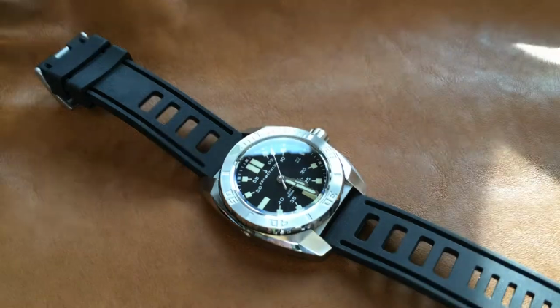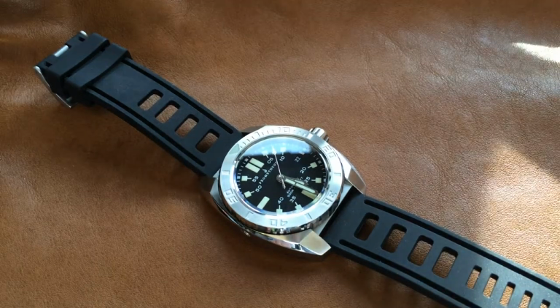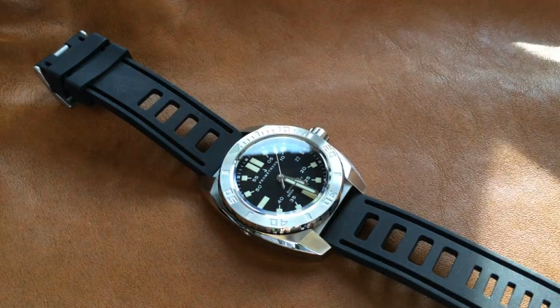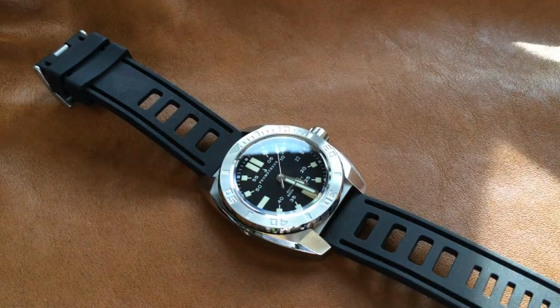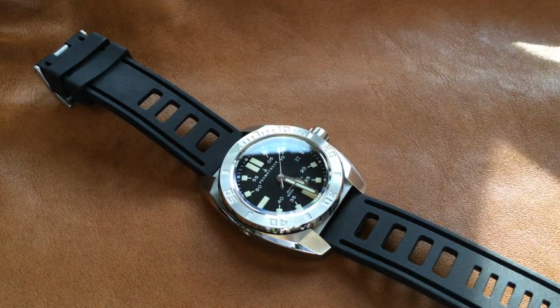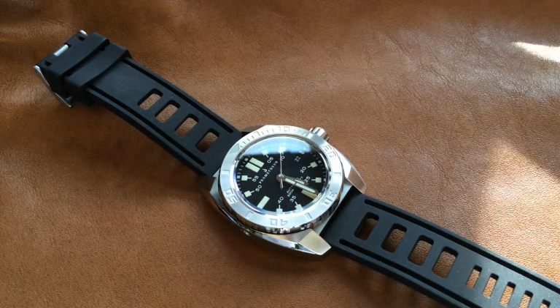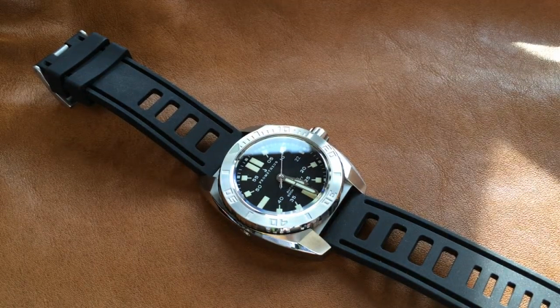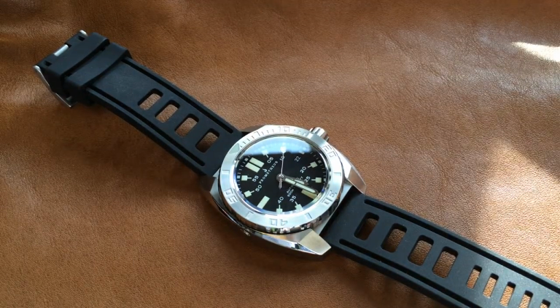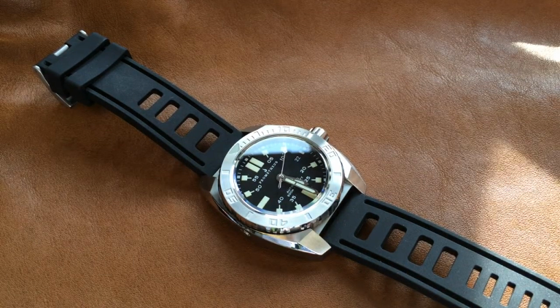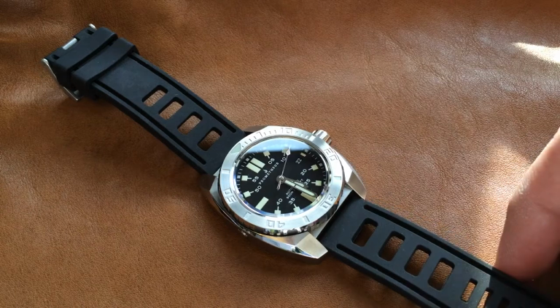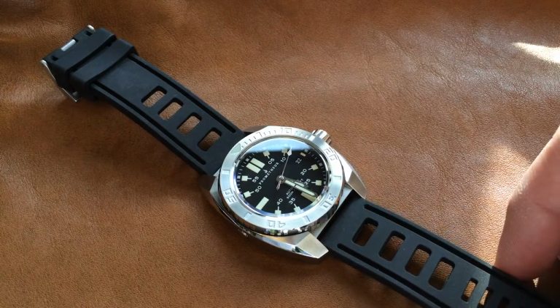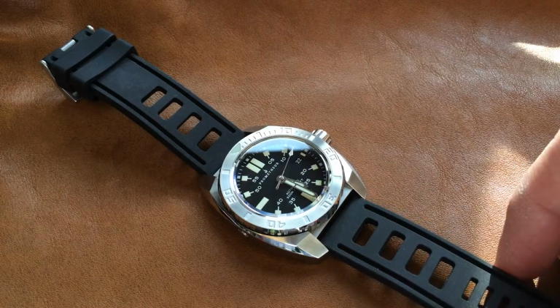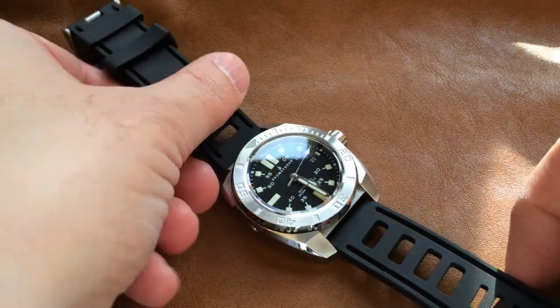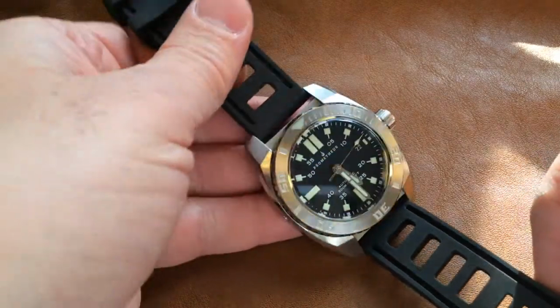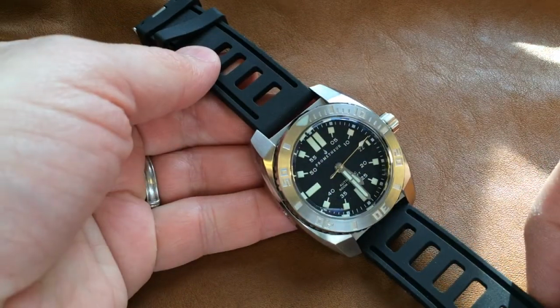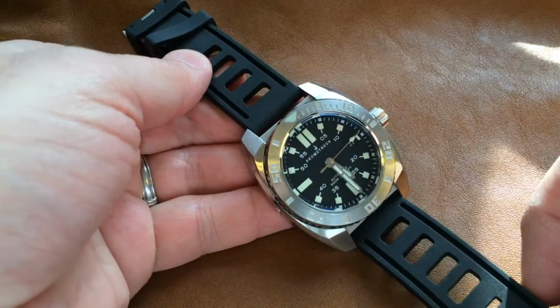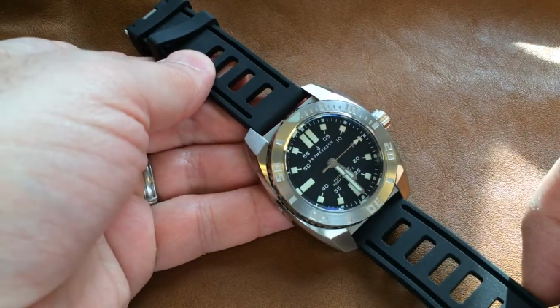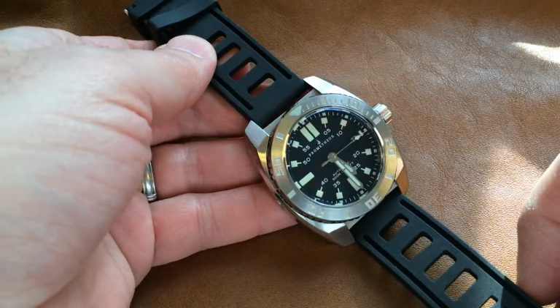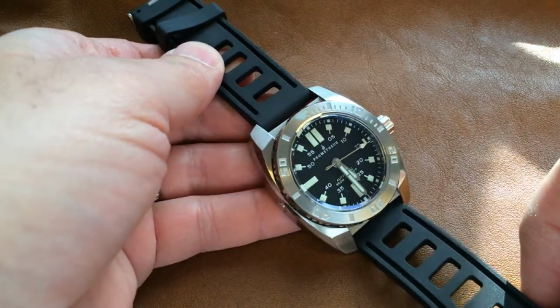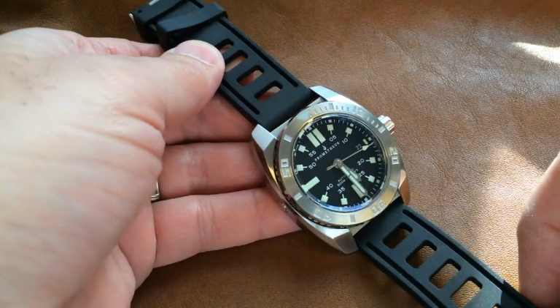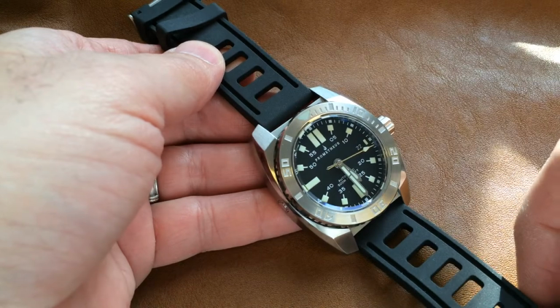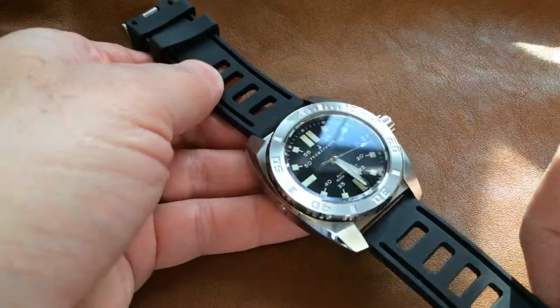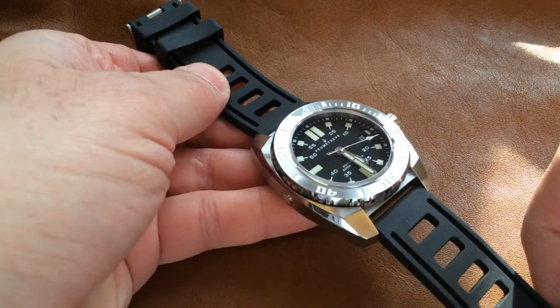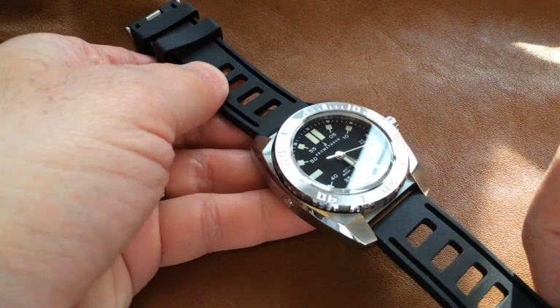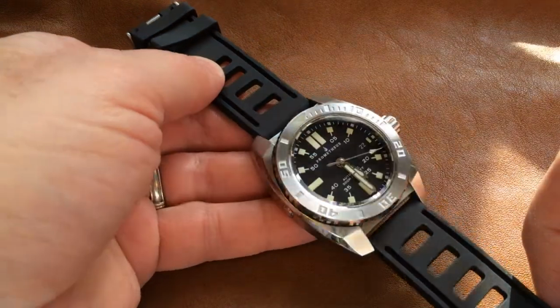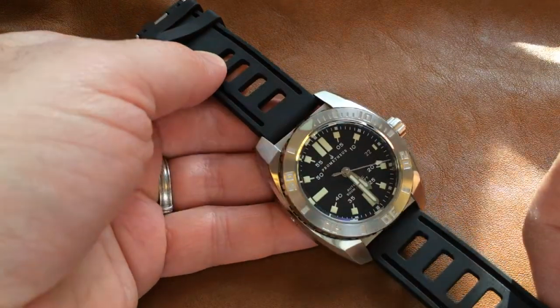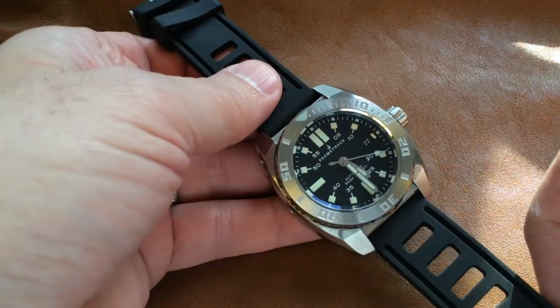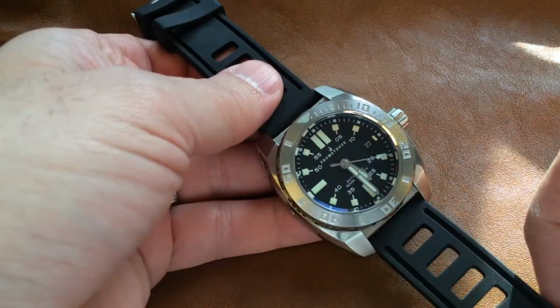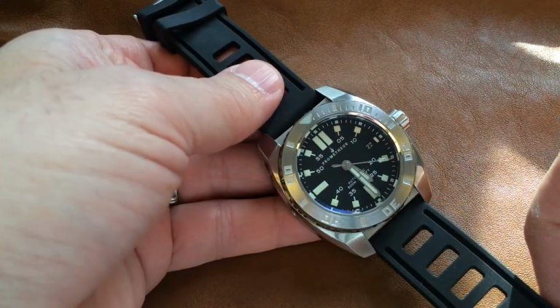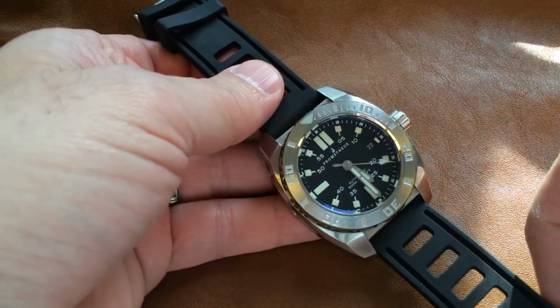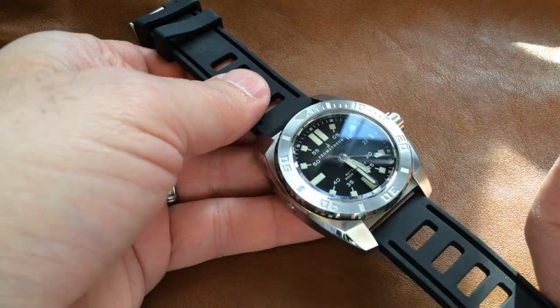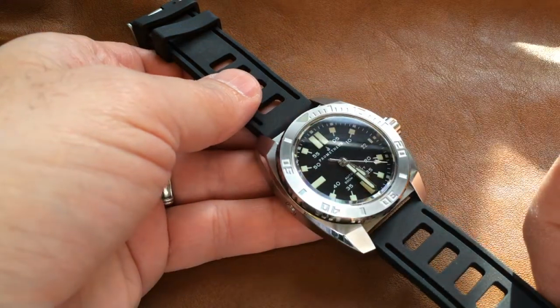Hello and welcome to a TimeBomb video review. Today we have the Prometheus Piranha. Prometheus is a Portuguese micro brand, and the Piranha is a 500 meter automatic dive watch. It has an MSRP of 339 euro.